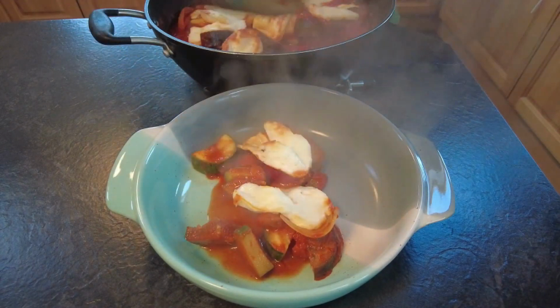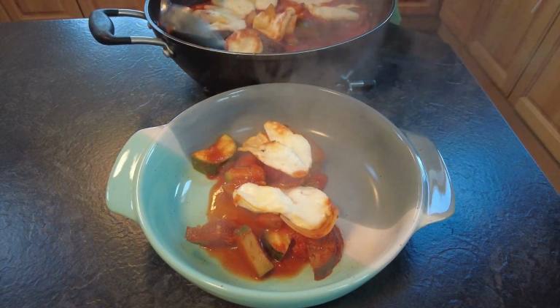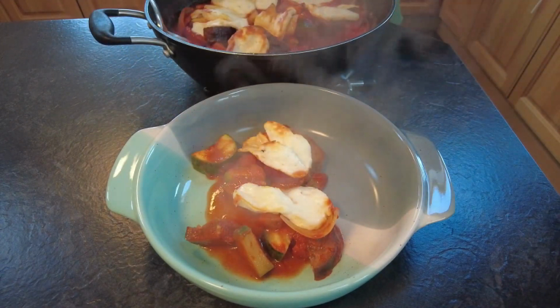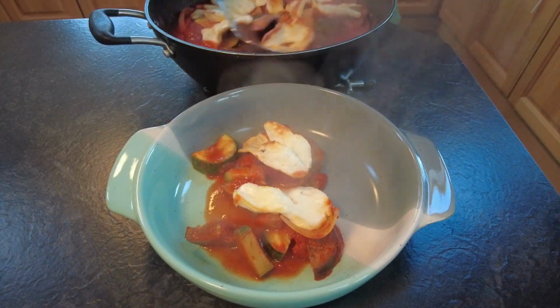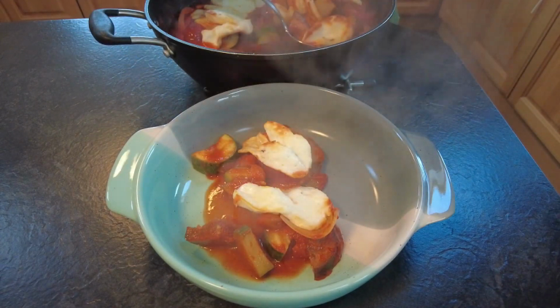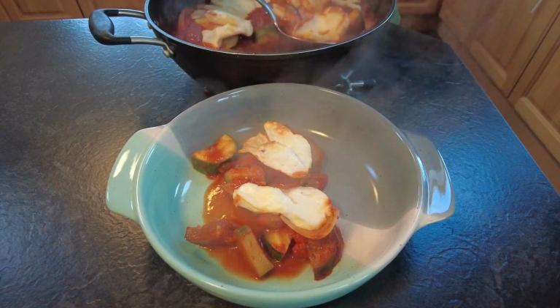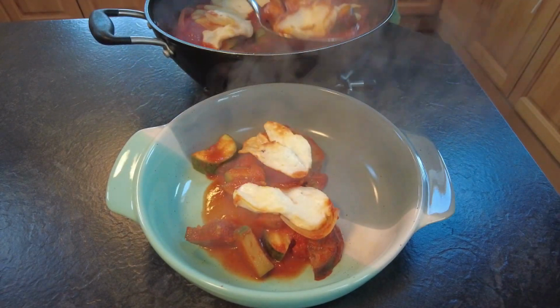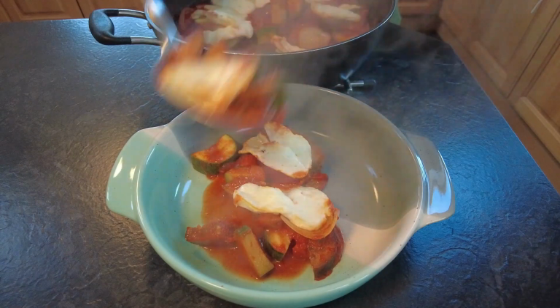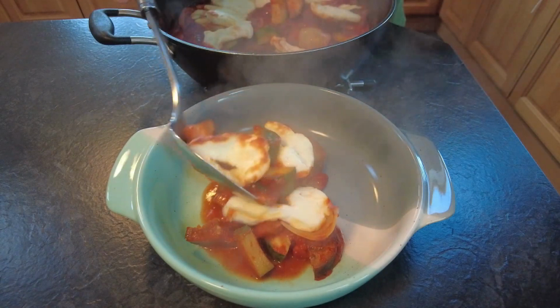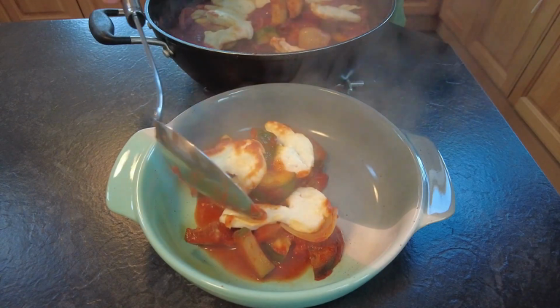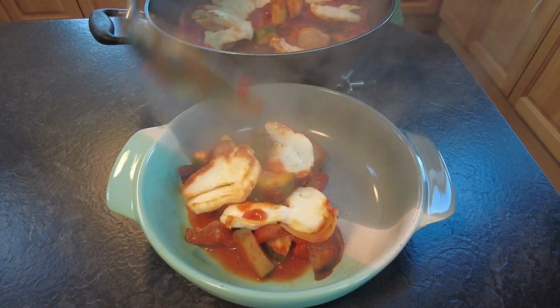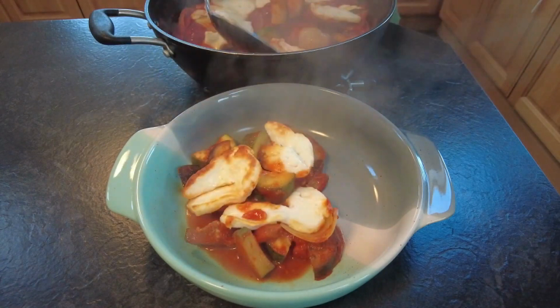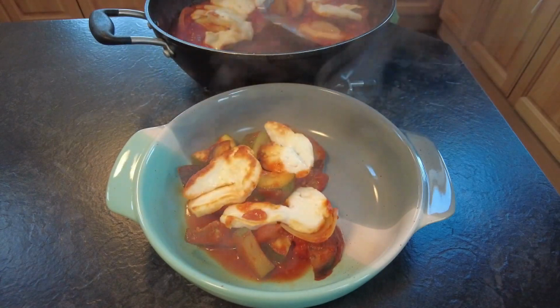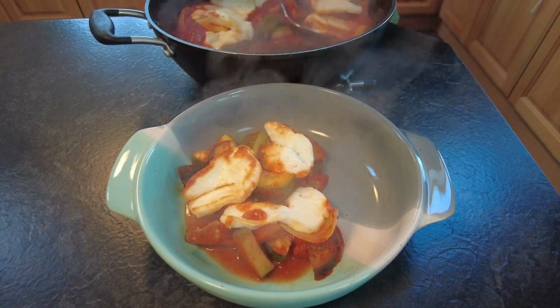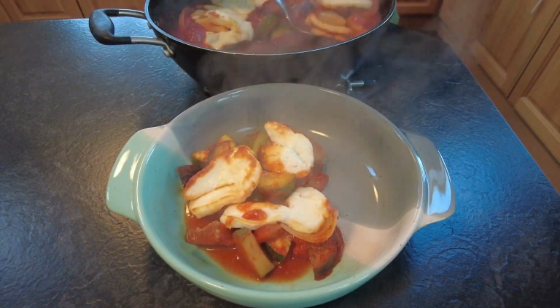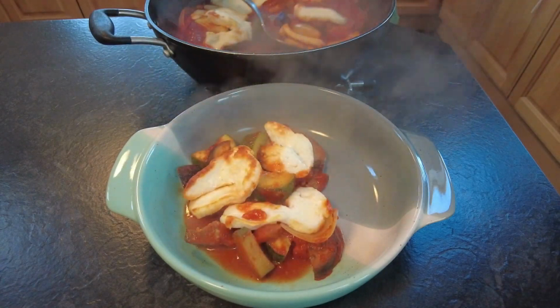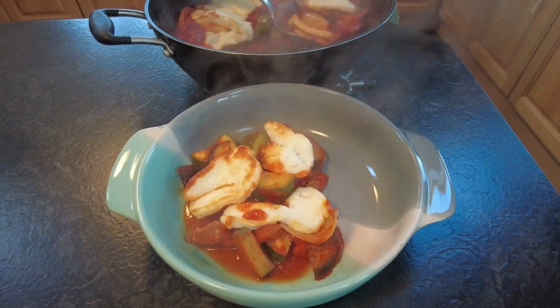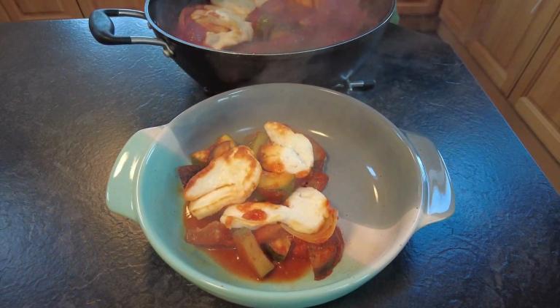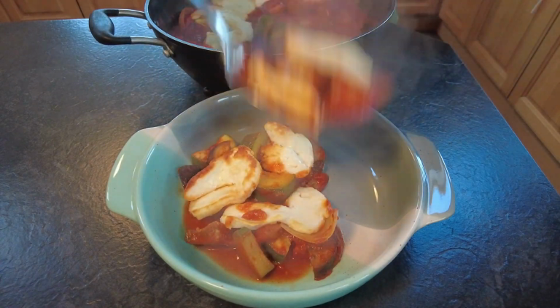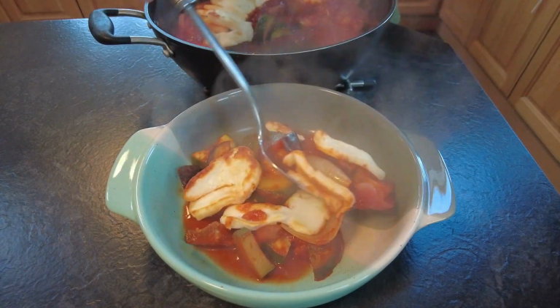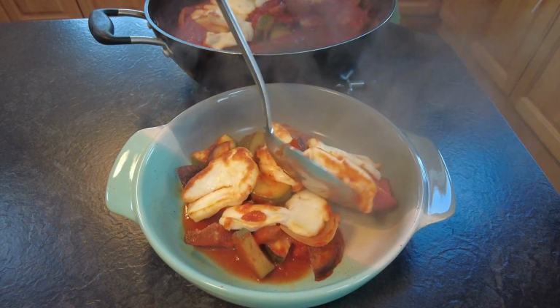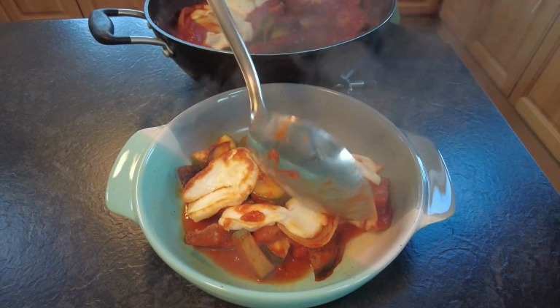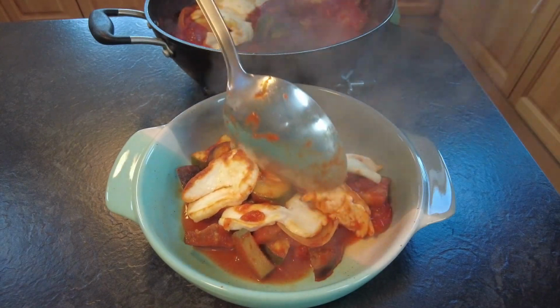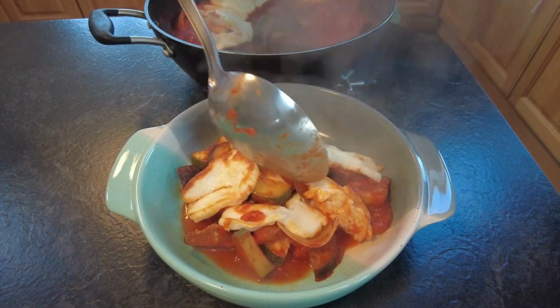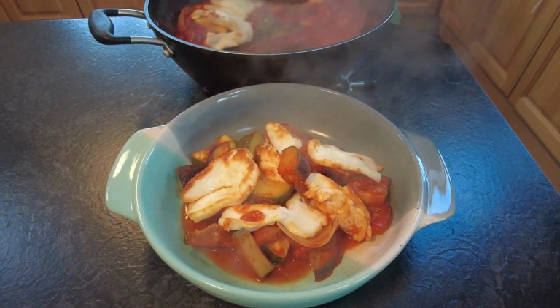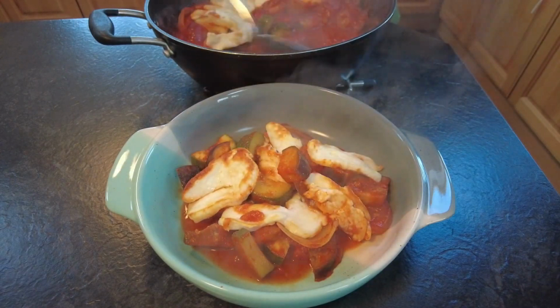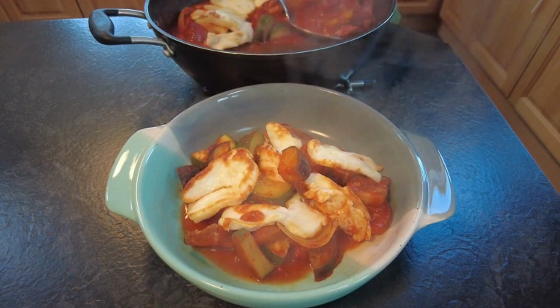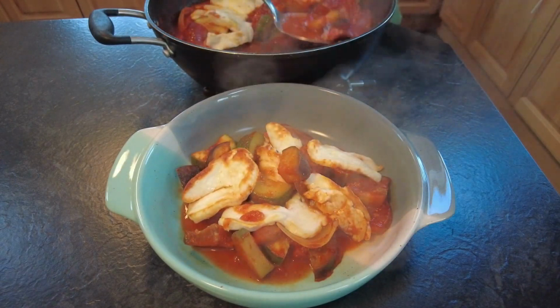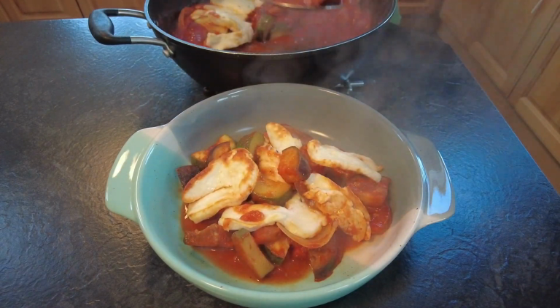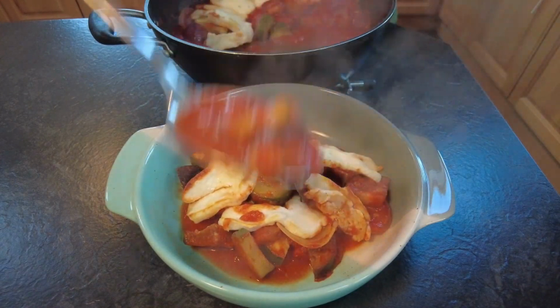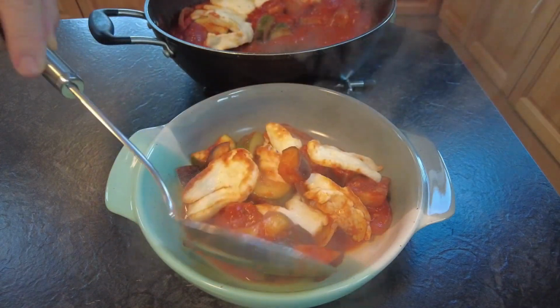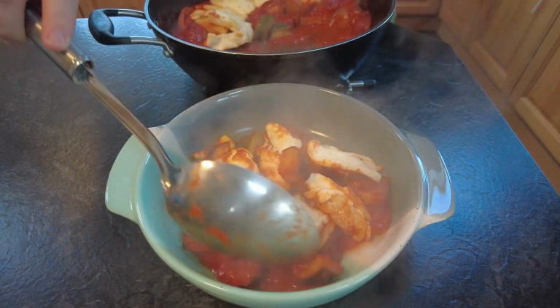I just served mine in a bowl on its own, but this also goes great with some pasta or even some garlic bread. If you've enjoyed this video please don't forget to hit the like button — thanks for watching and I hope to see you in my further videos.